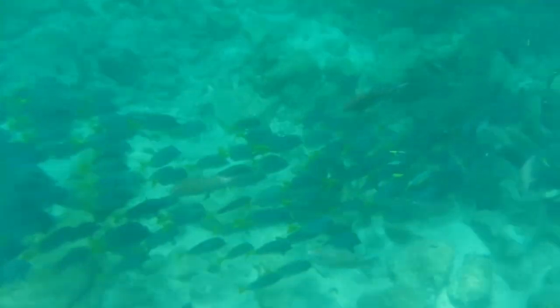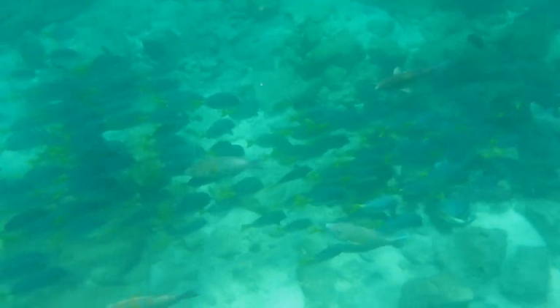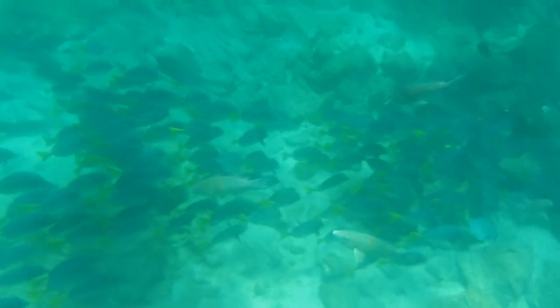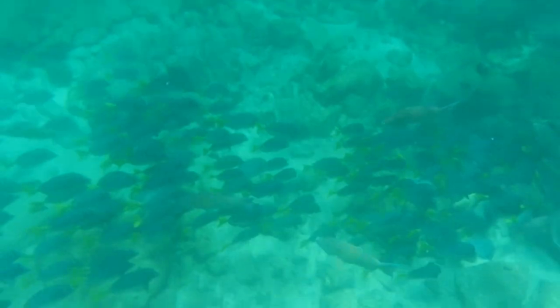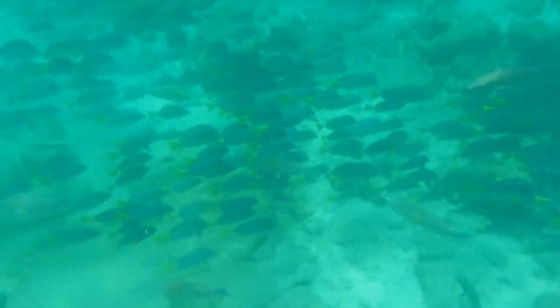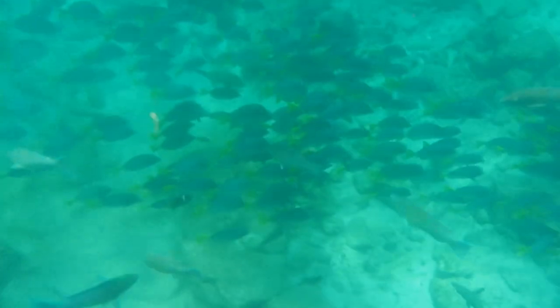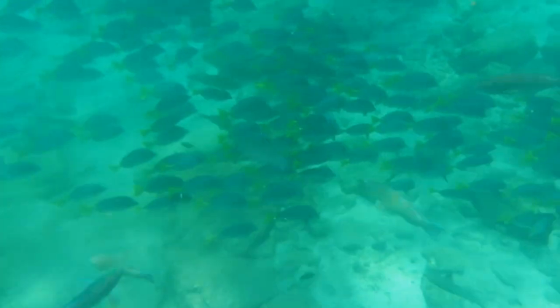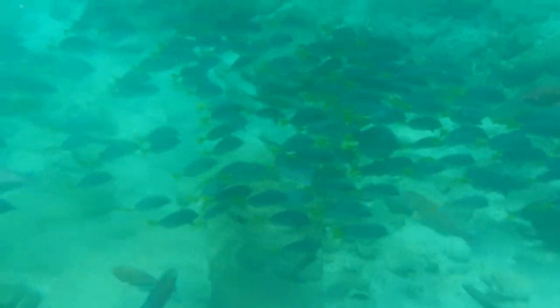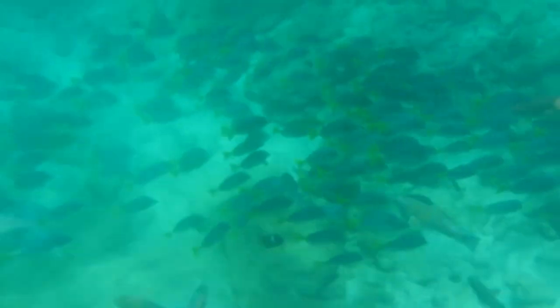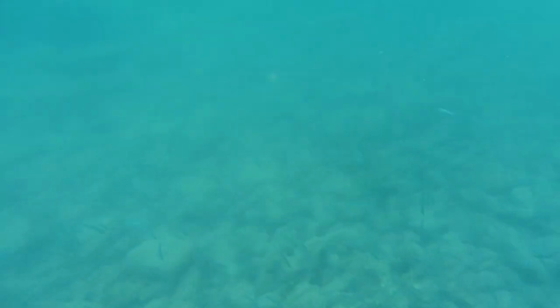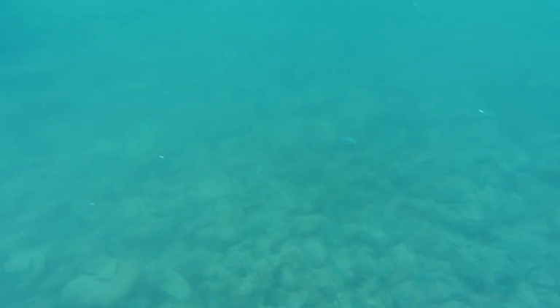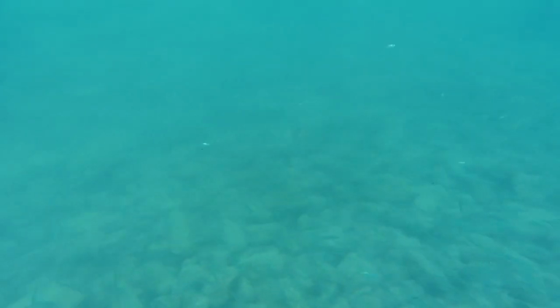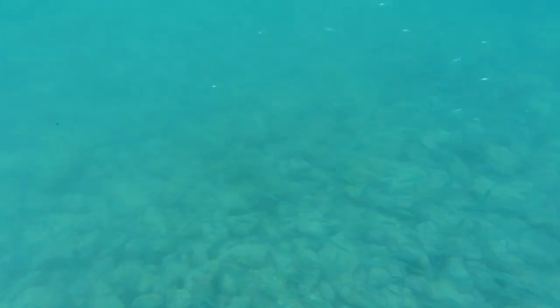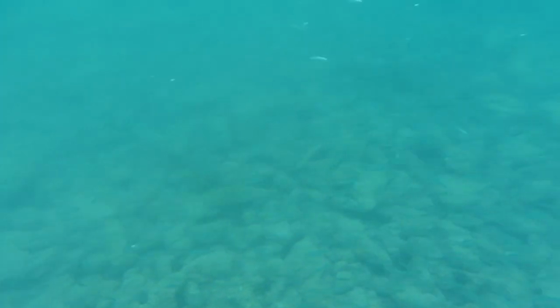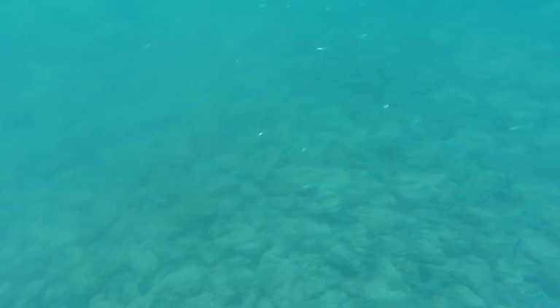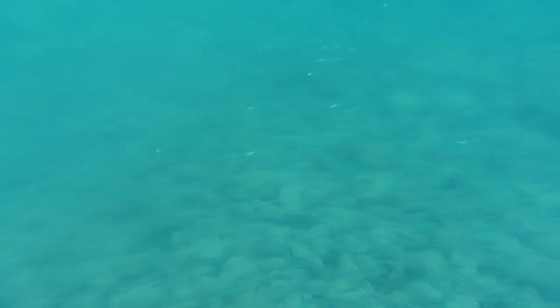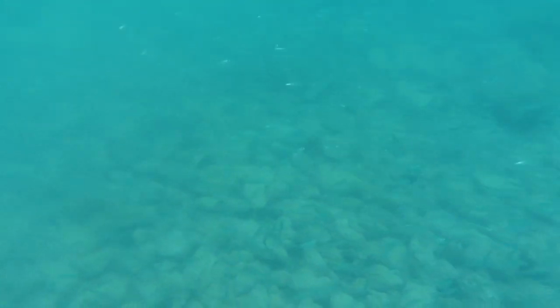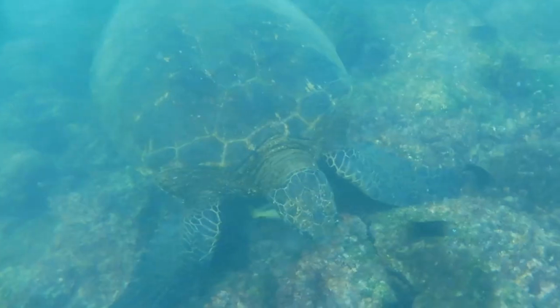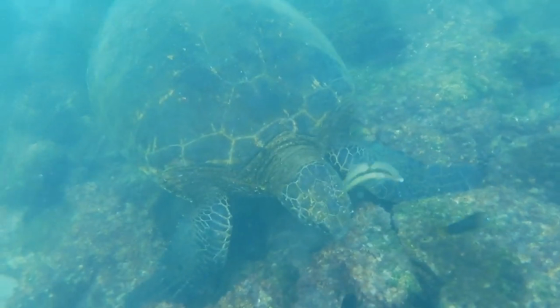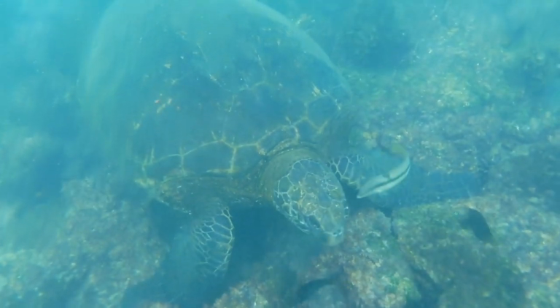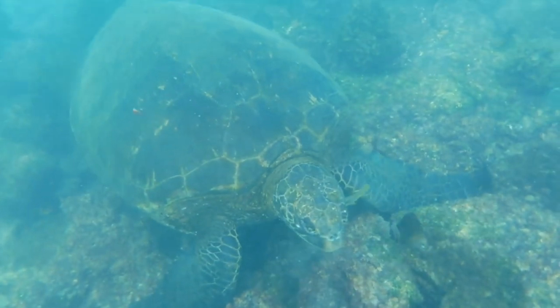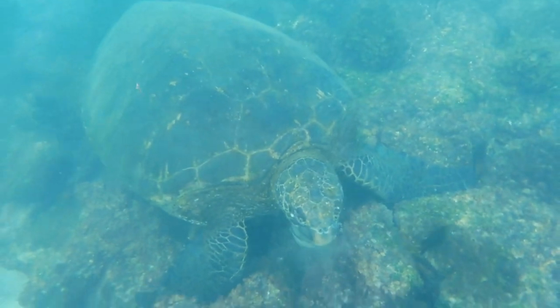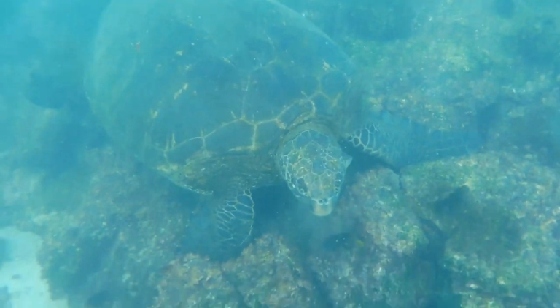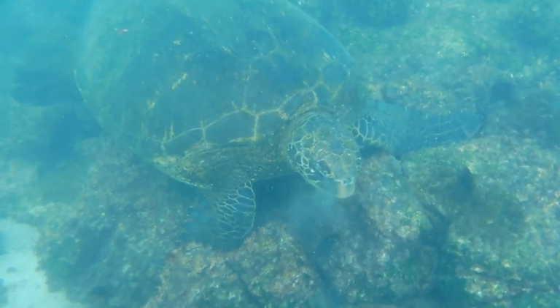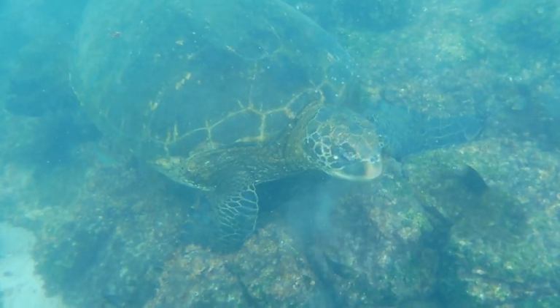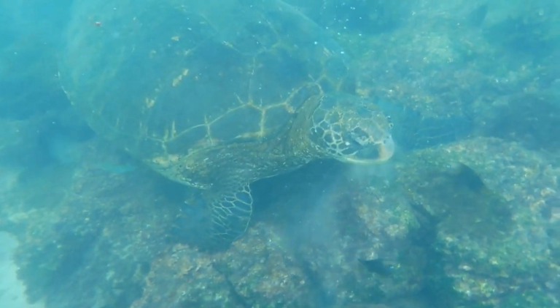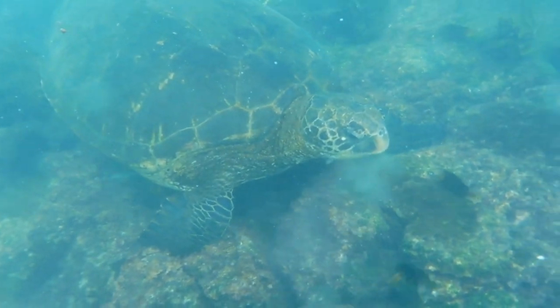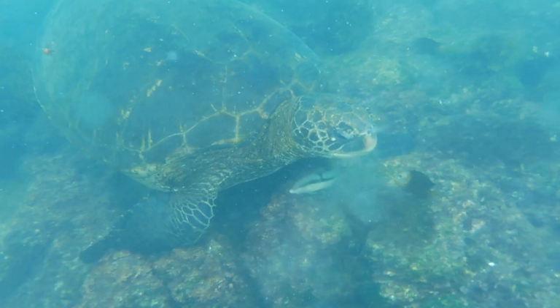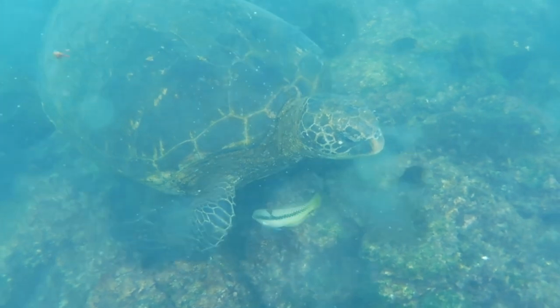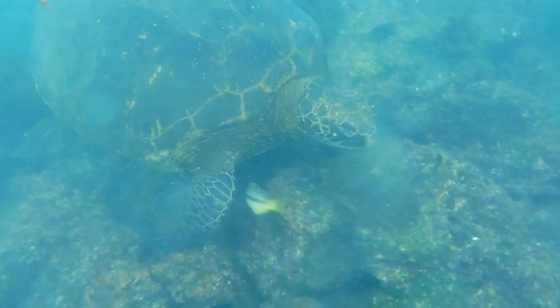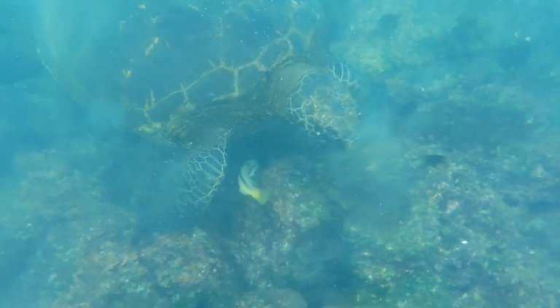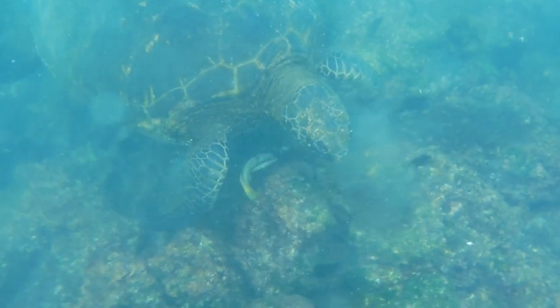This is what we call a Galapagos traffic jam. These fish shimmered as they swam by us. And here's Sammy, one of the biggest sea turtles around. Some of his friends are also hanging out with him.